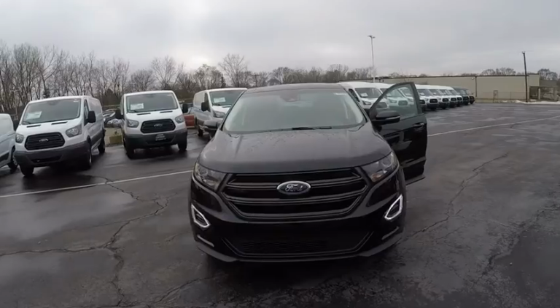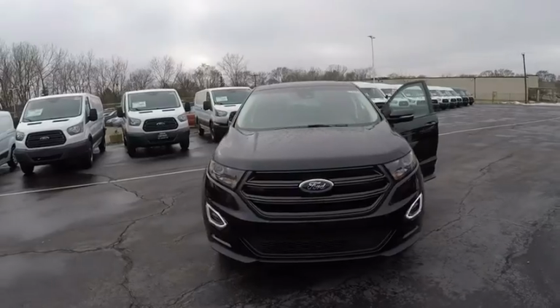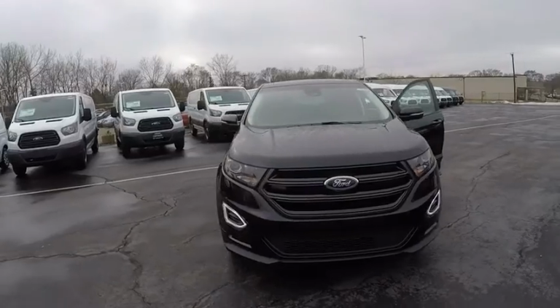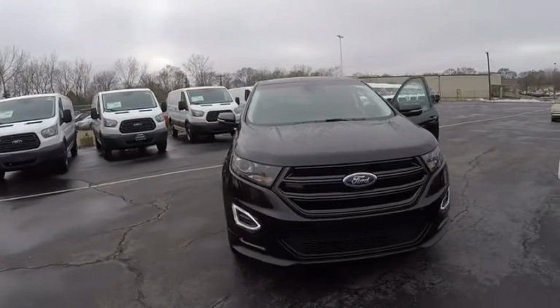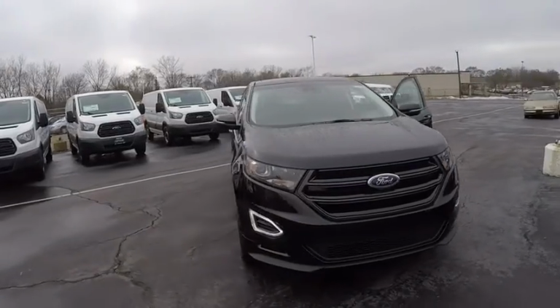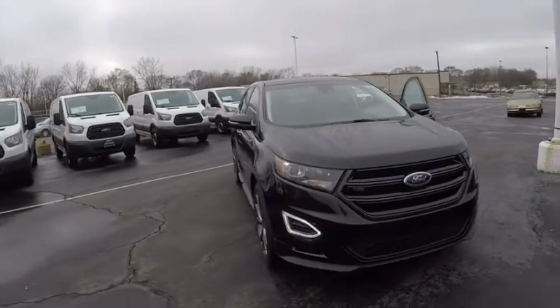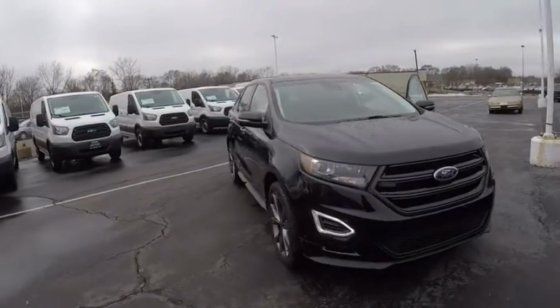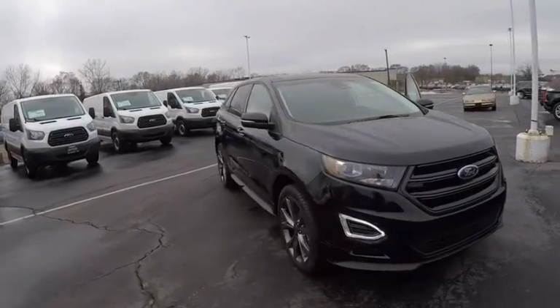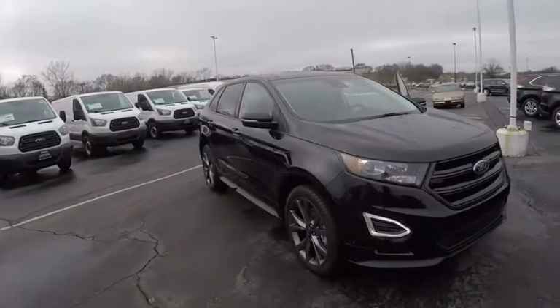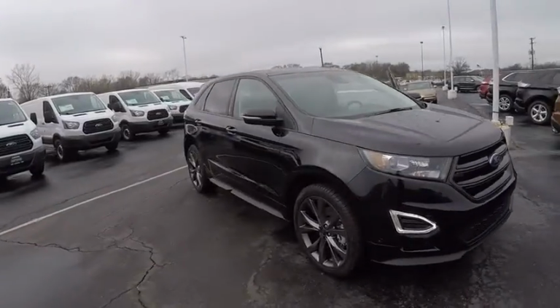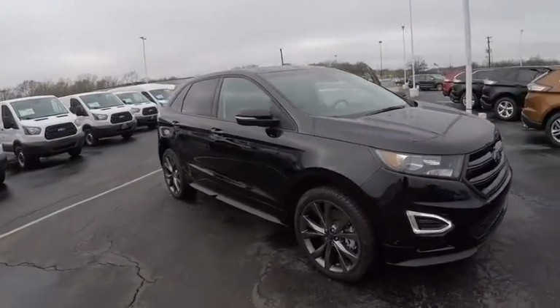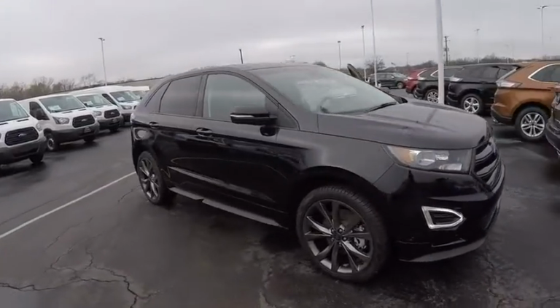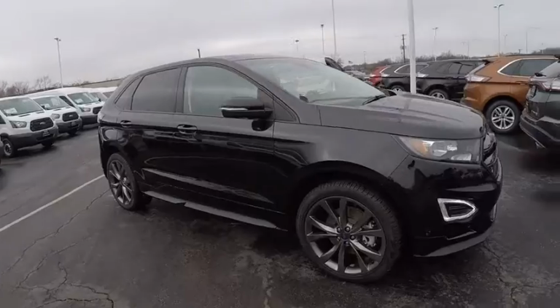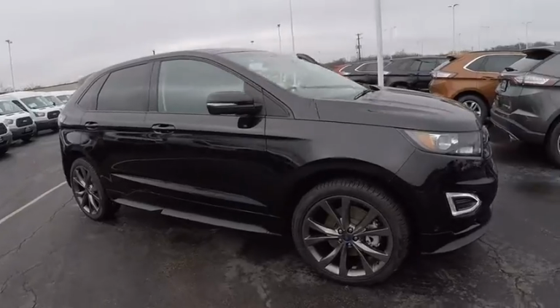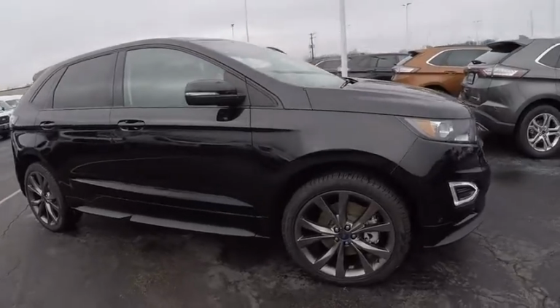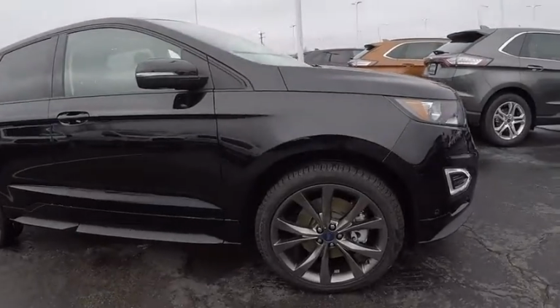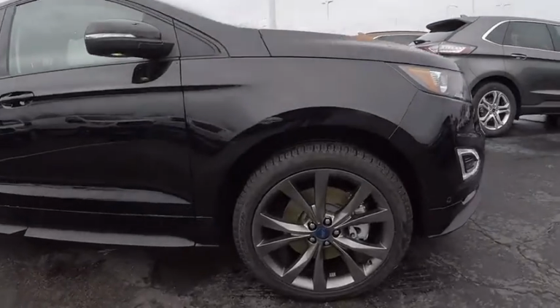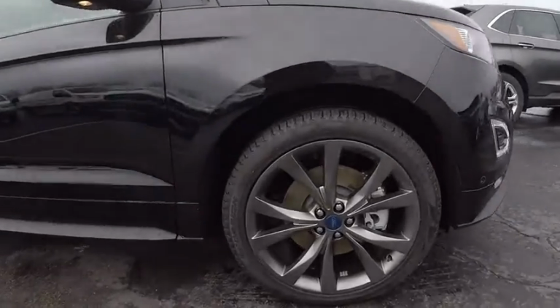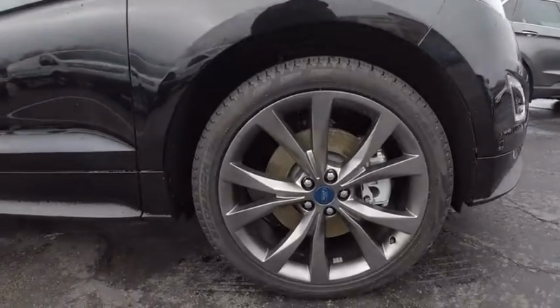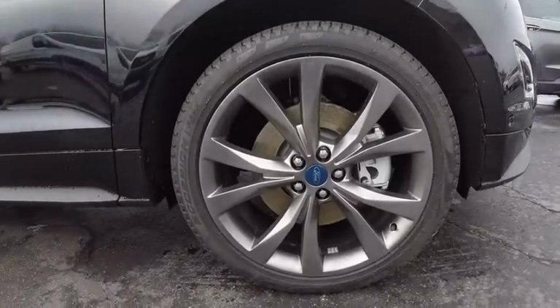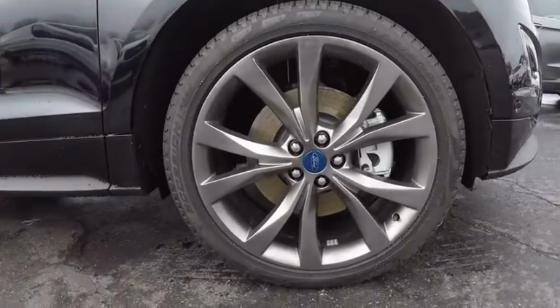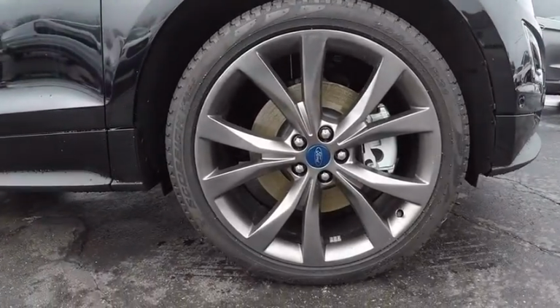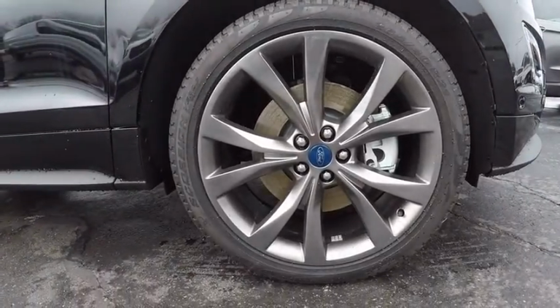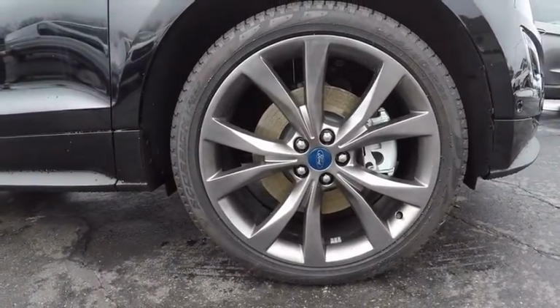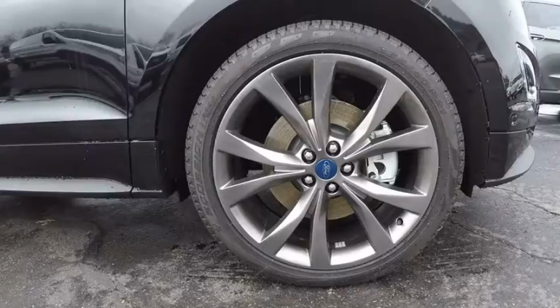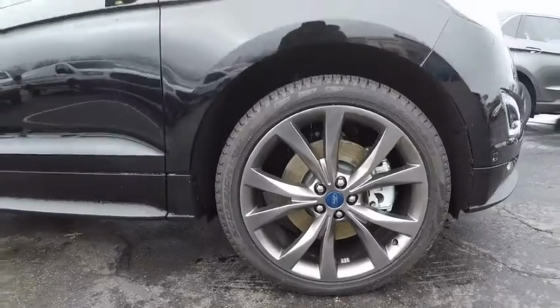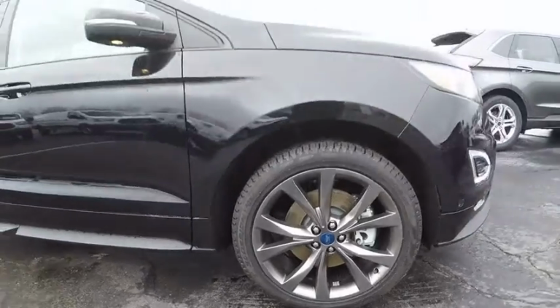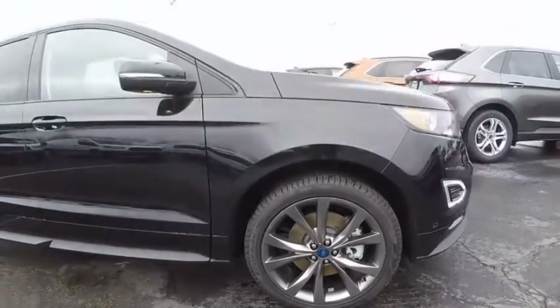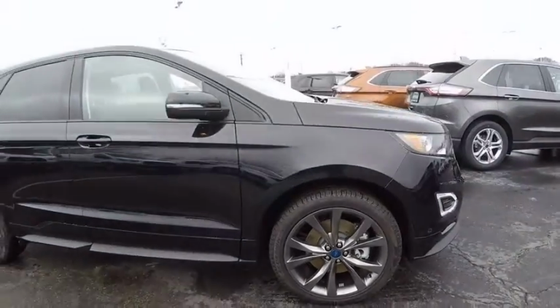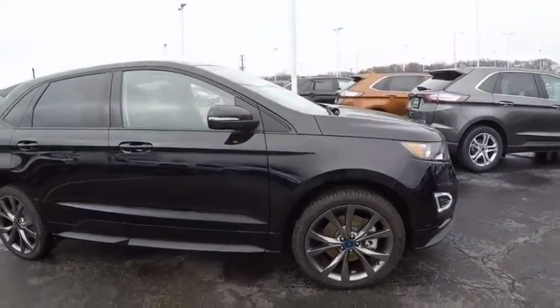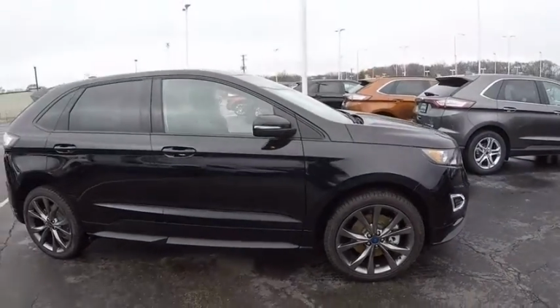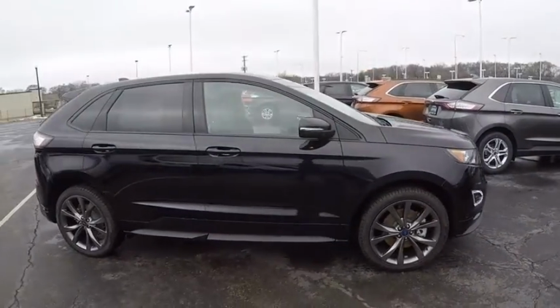2016 Edge — thrills with more power and MPG. Either way, you're in for an exhilarating experience with Ford Edge, priced below $50,000. This vehicle has less than 100 miles.